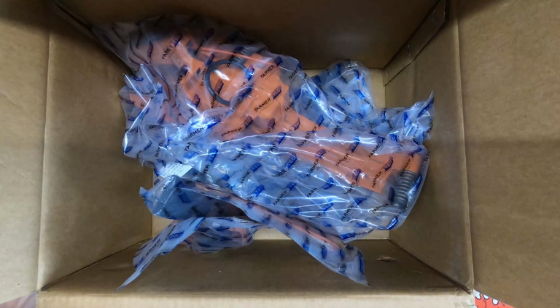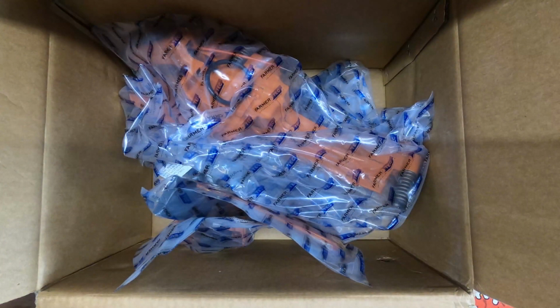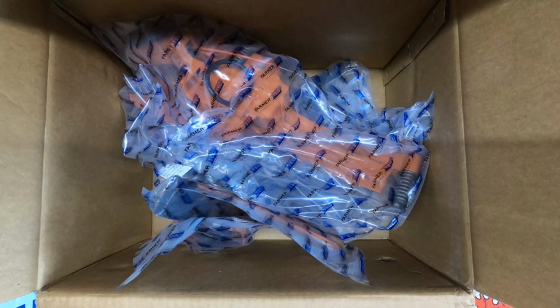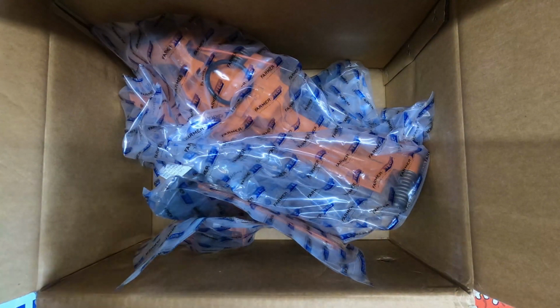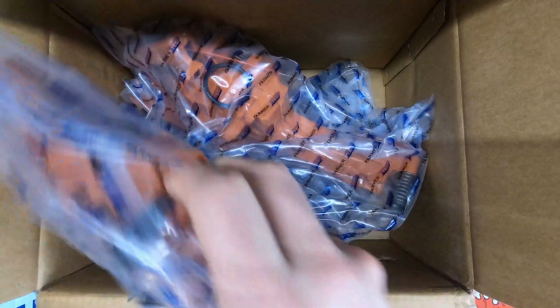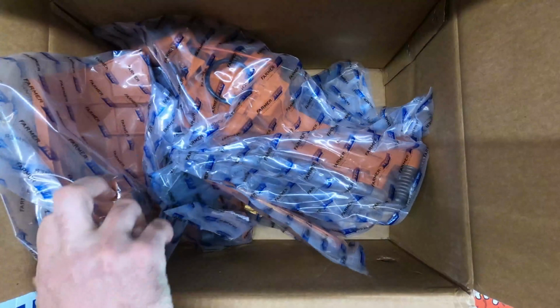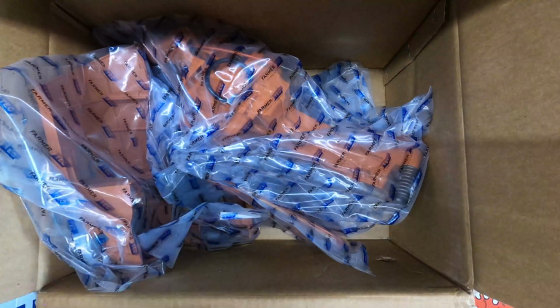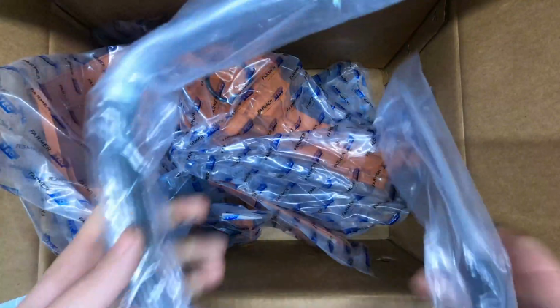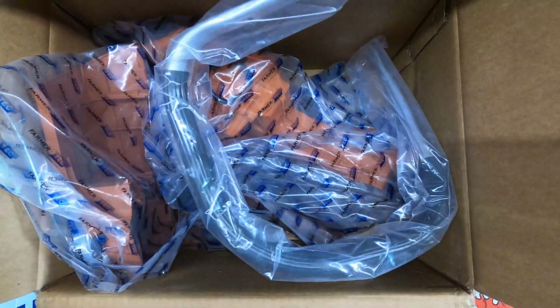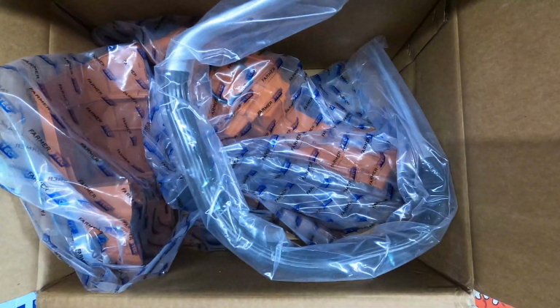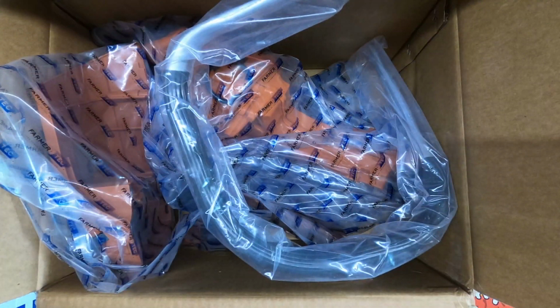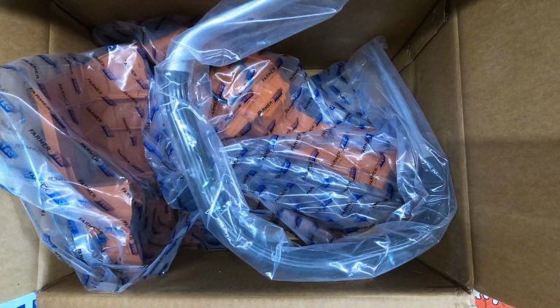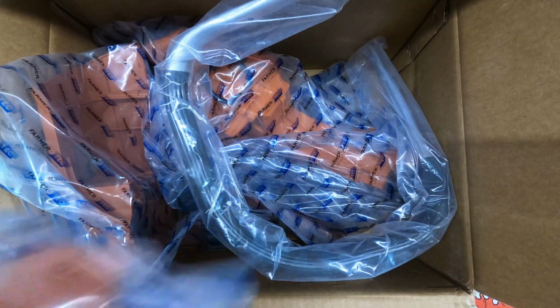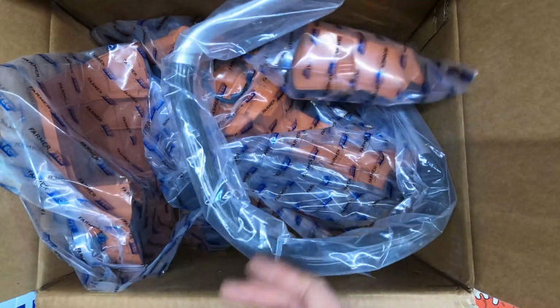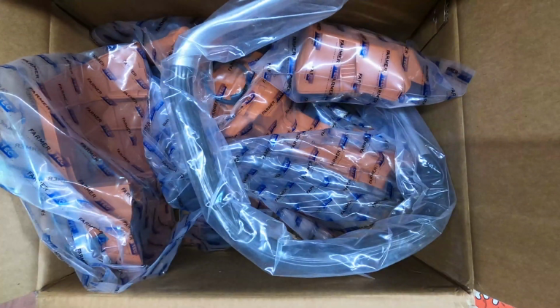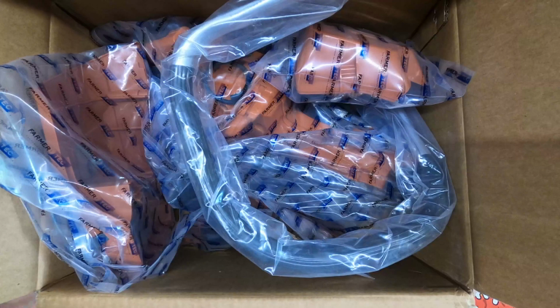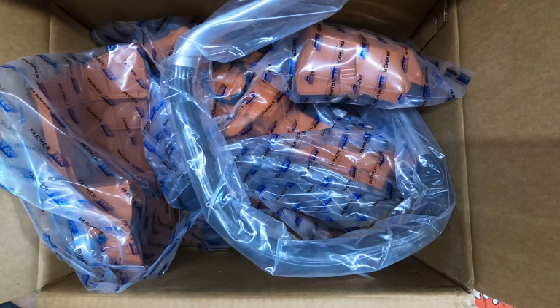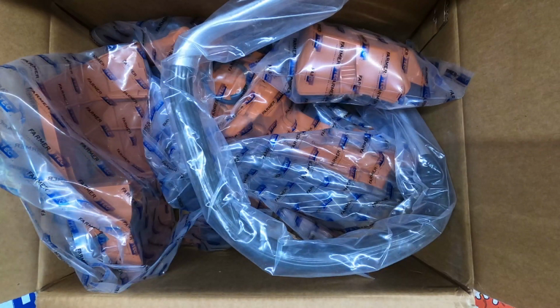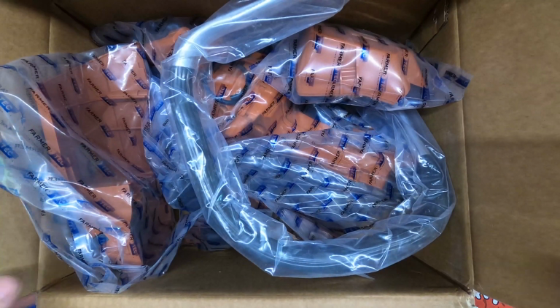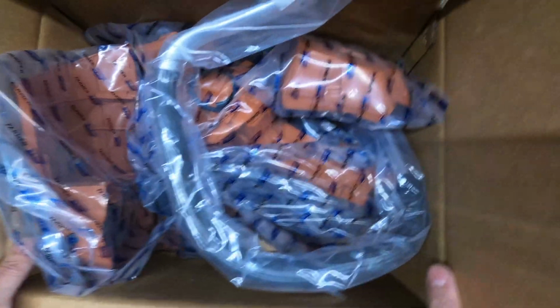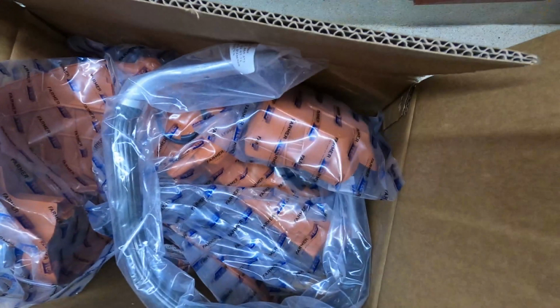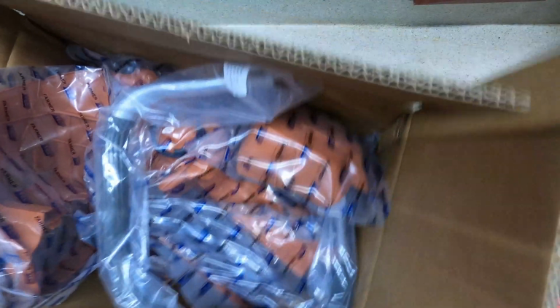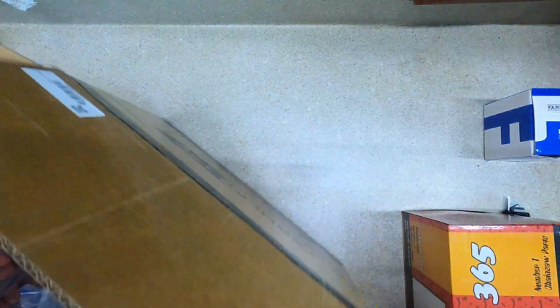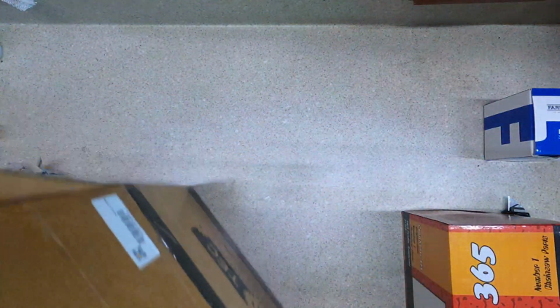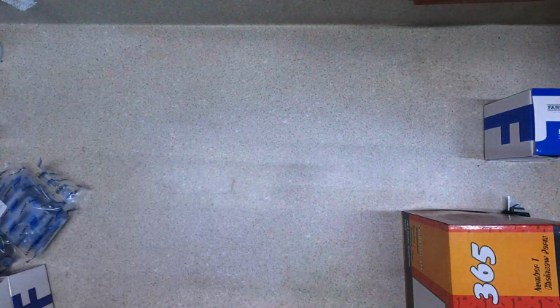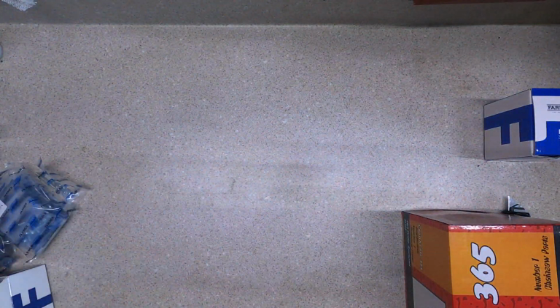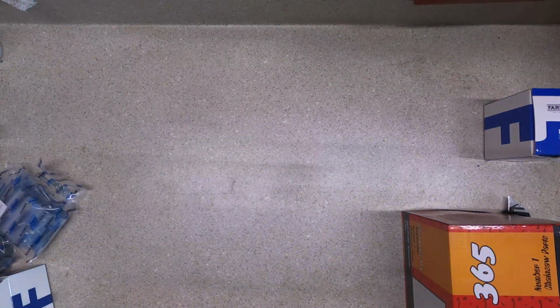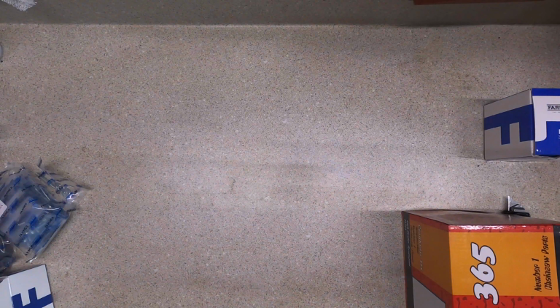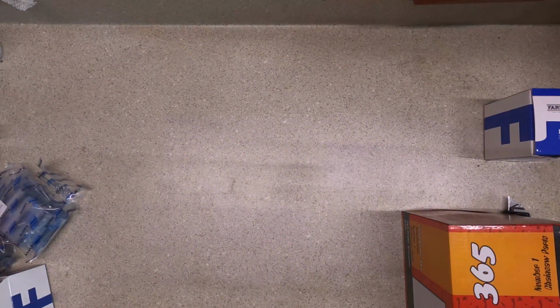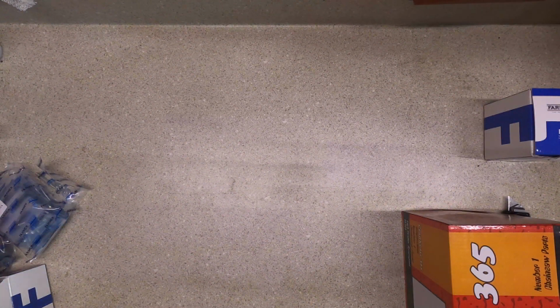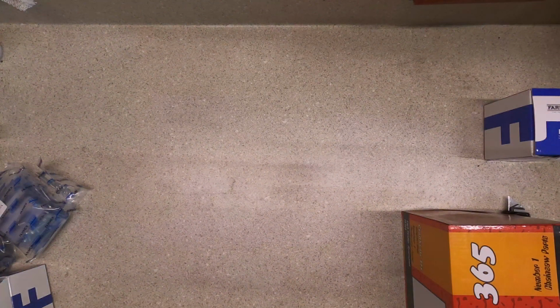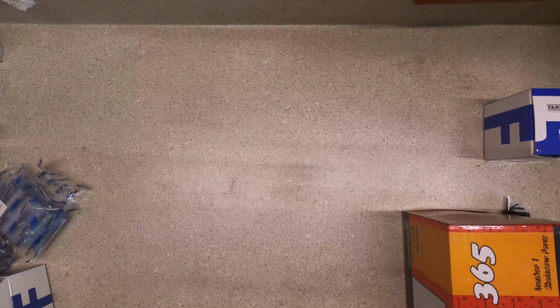I think the first thing I want to really look at is going to be the piston and cylinder. I don't know if I'm going to actually do any real porting — I think I'm just going to clean up what's there, maybe take some timing measurements, and see how things go from there.